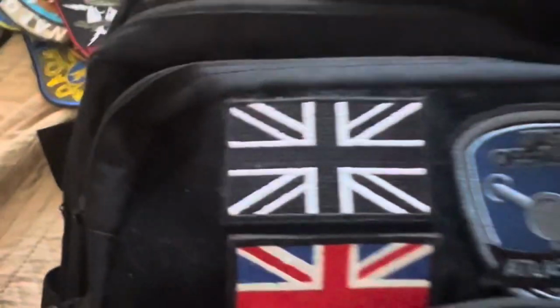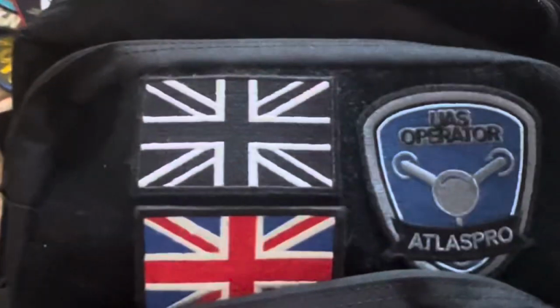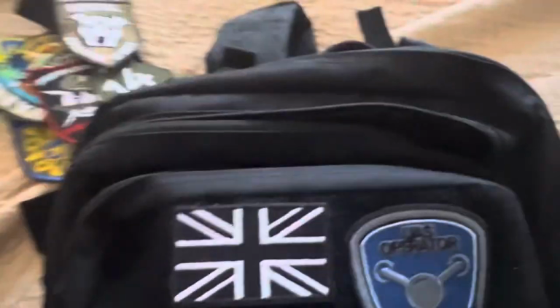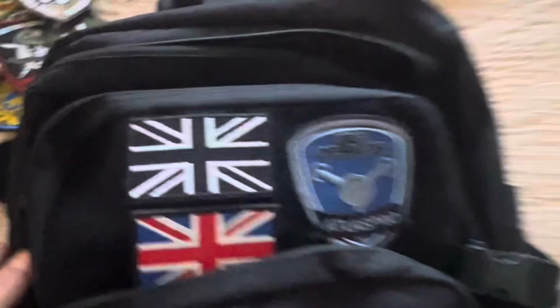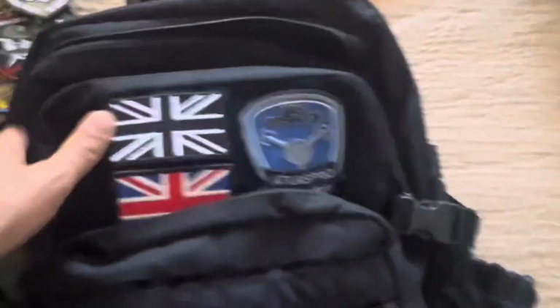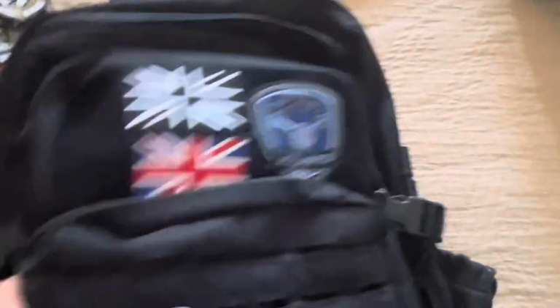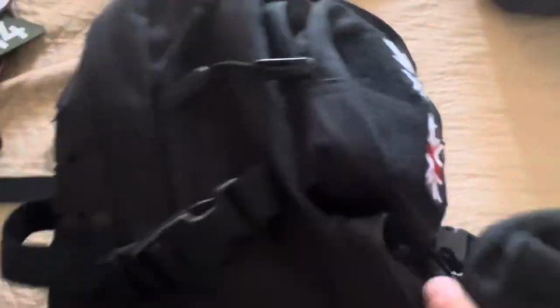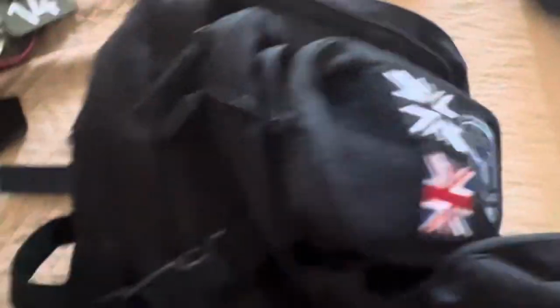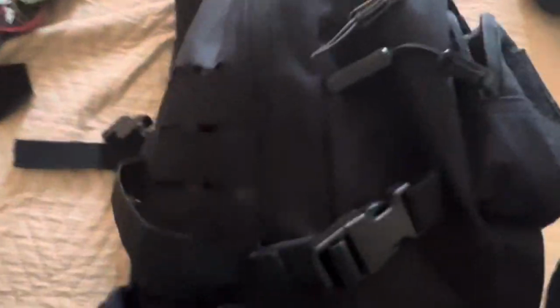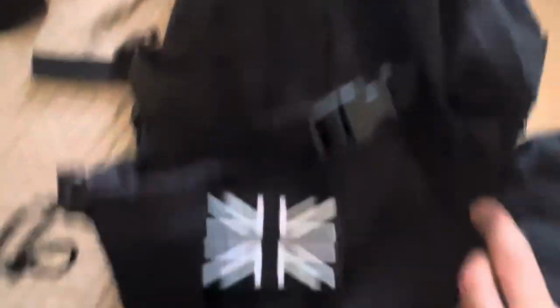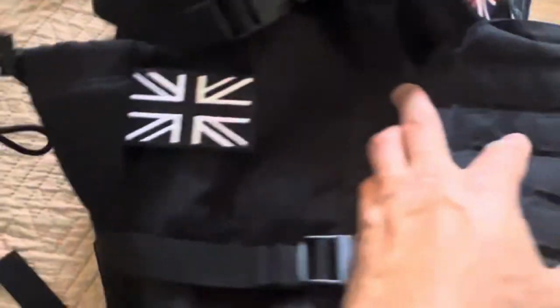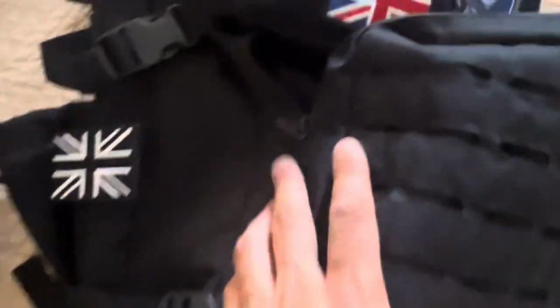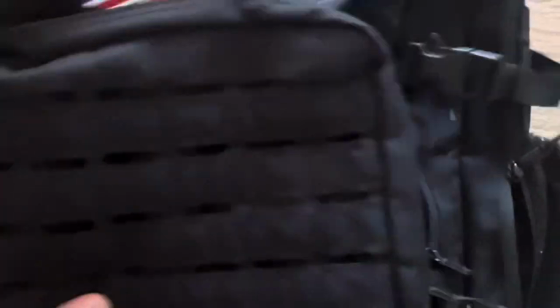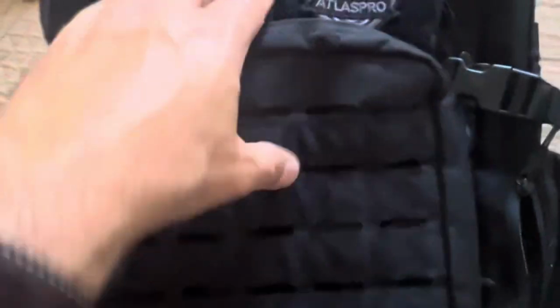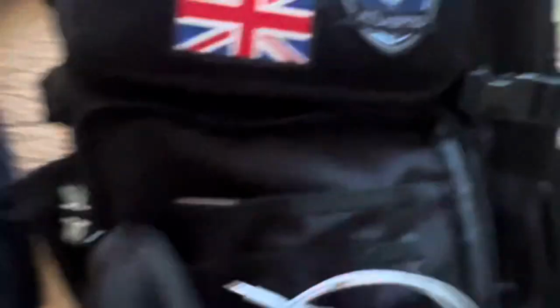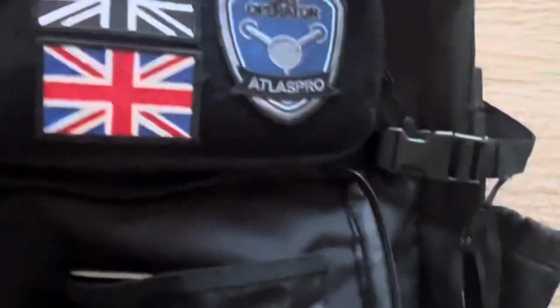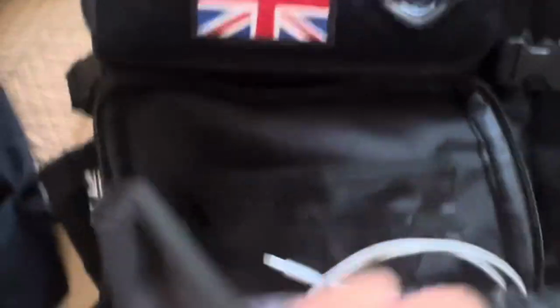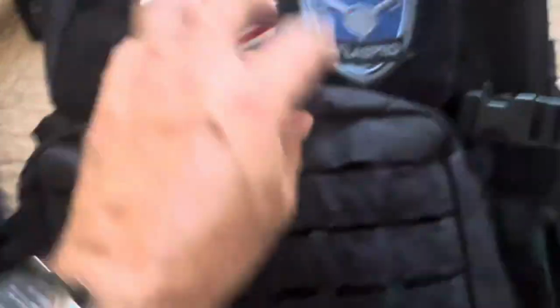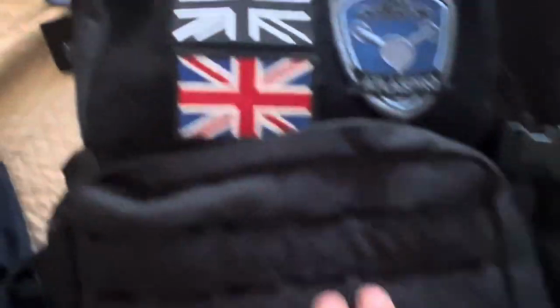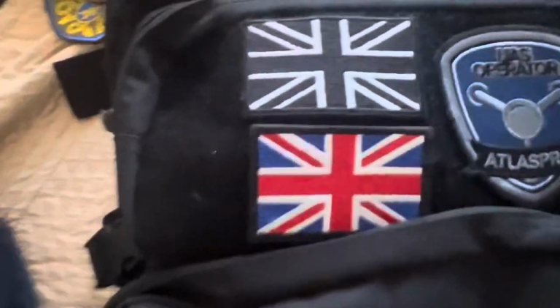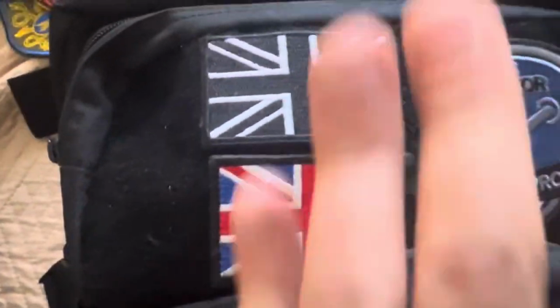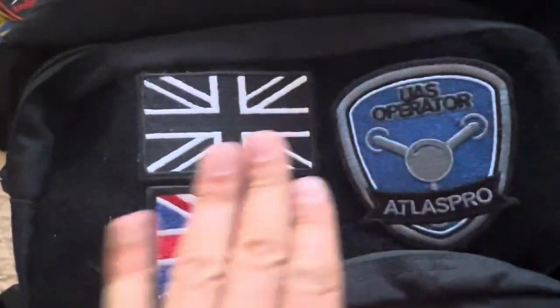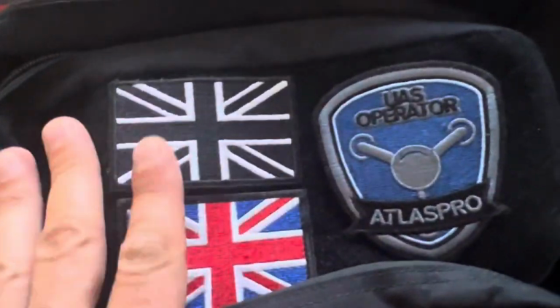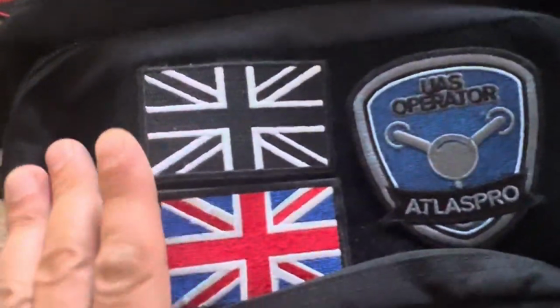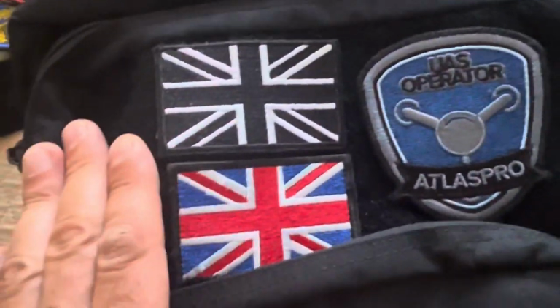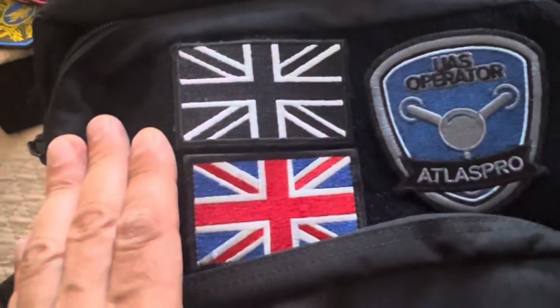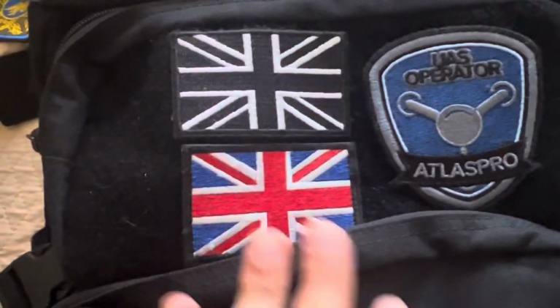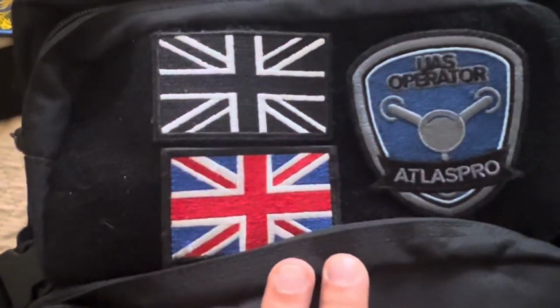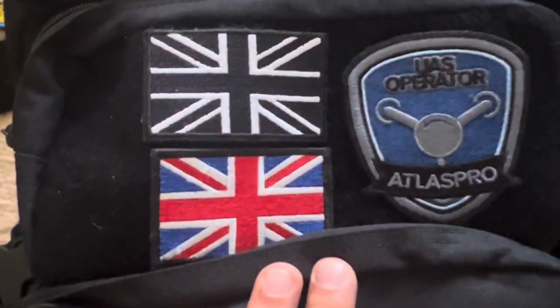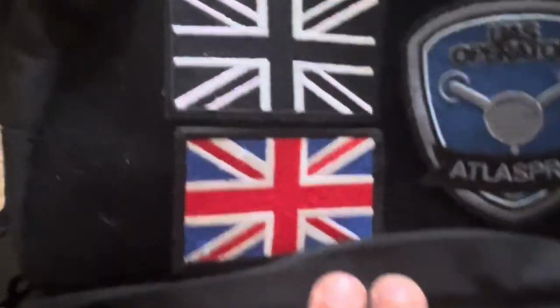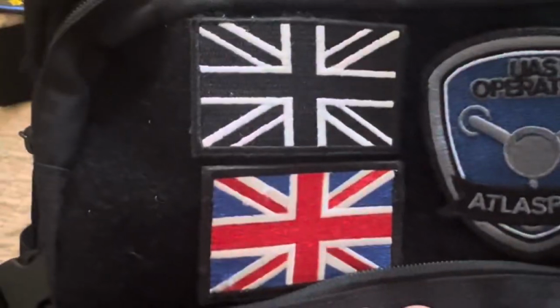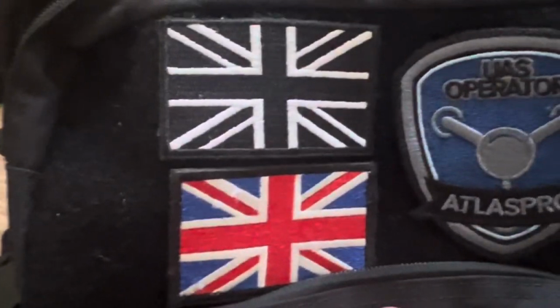This is my bag that I use anyway. It's a tactical bag and it's got loads of different pockets. I've always got the British patches on it so people can understand the country I'm from and the language I speak.